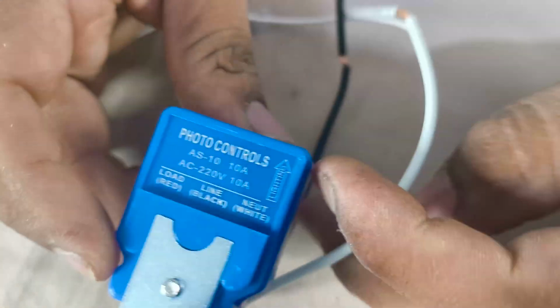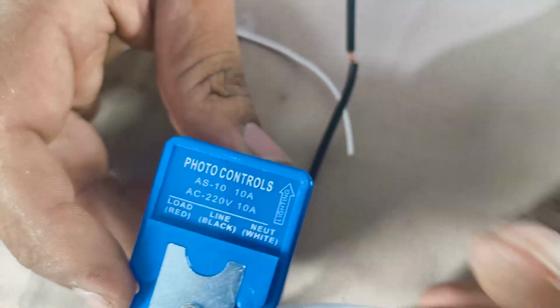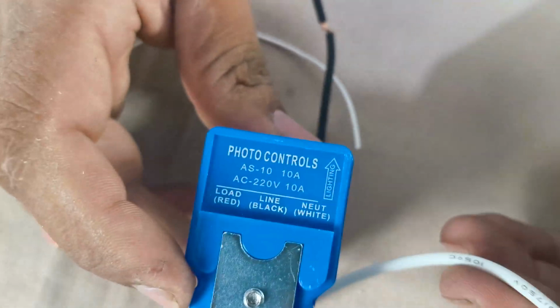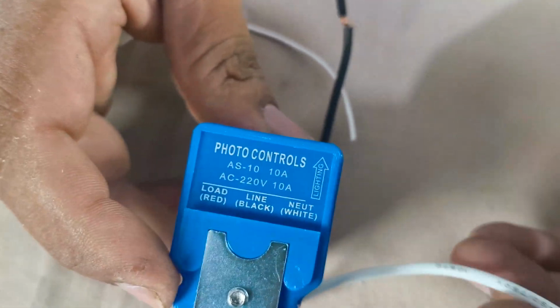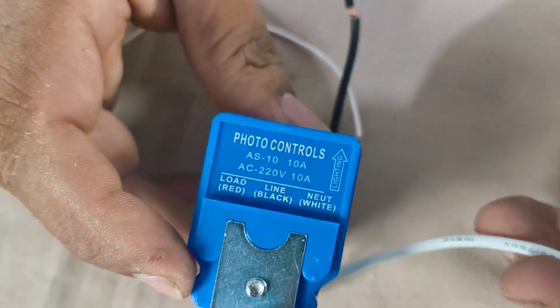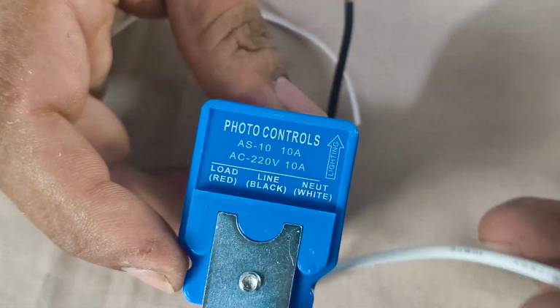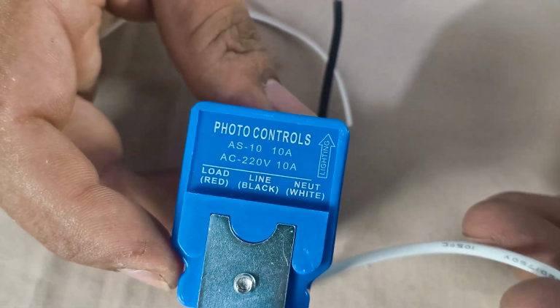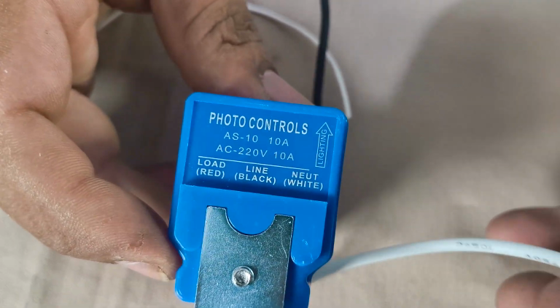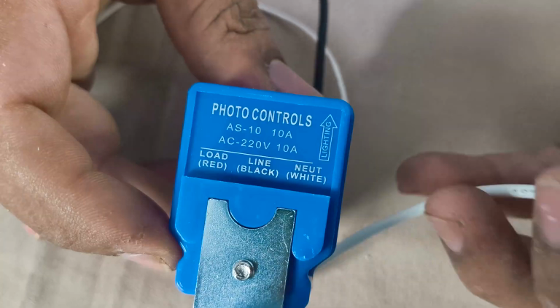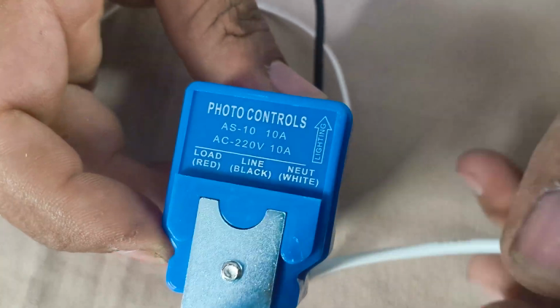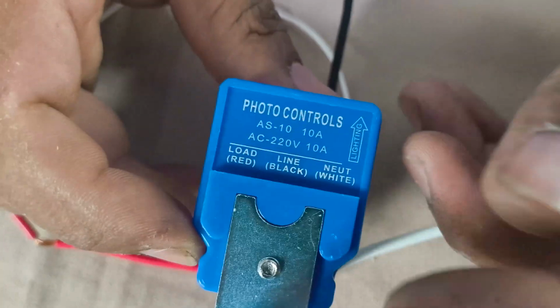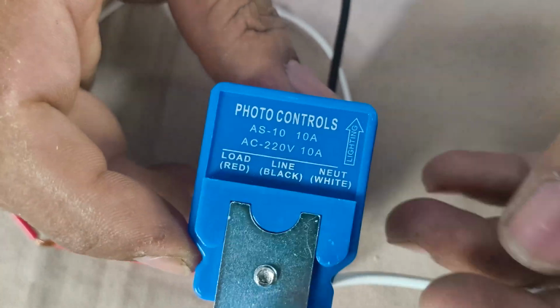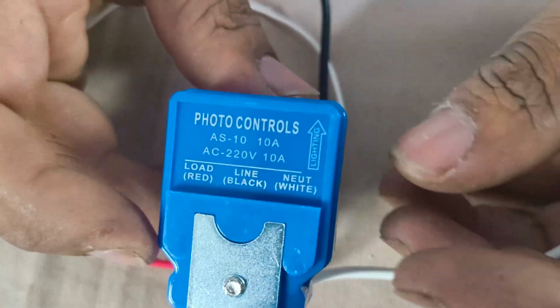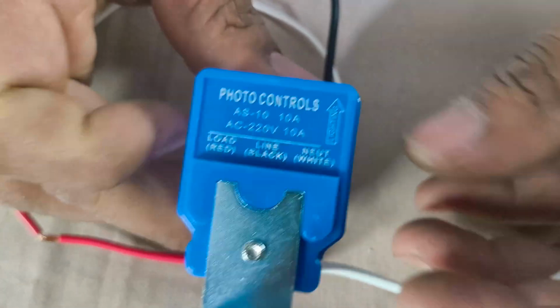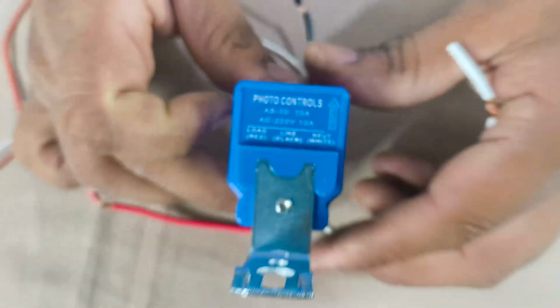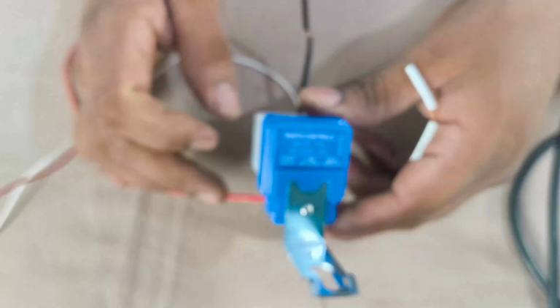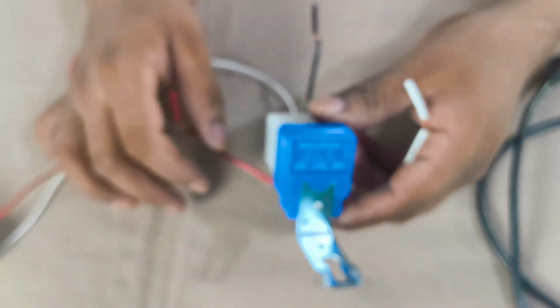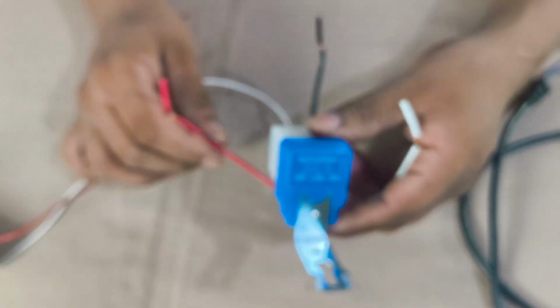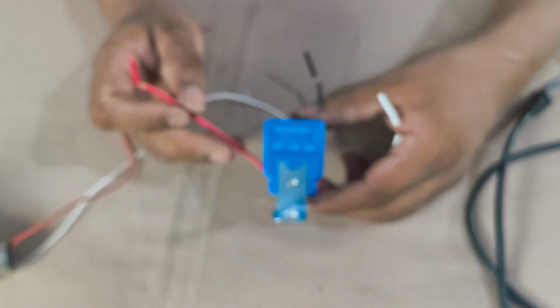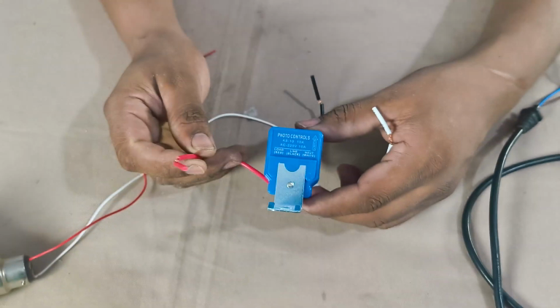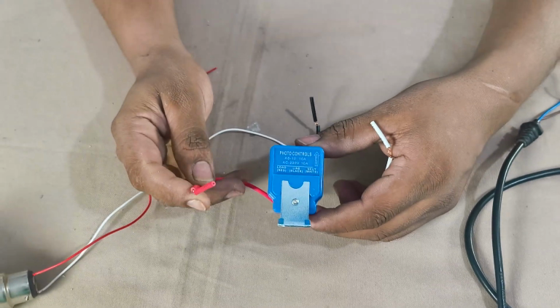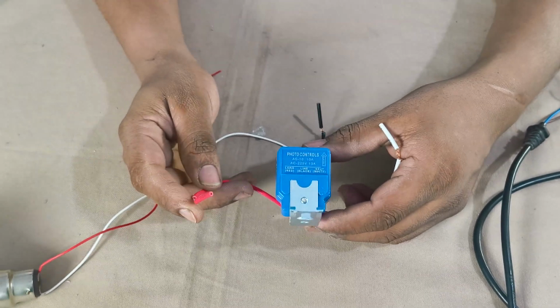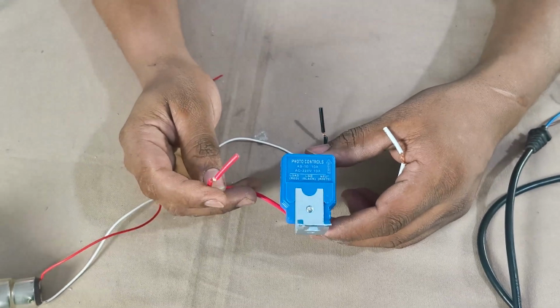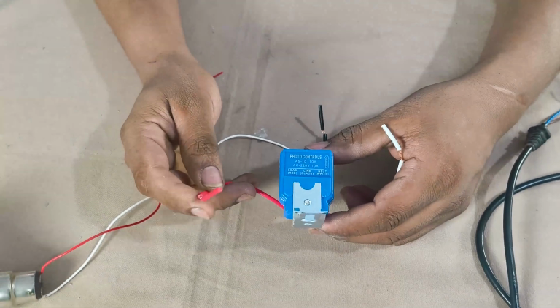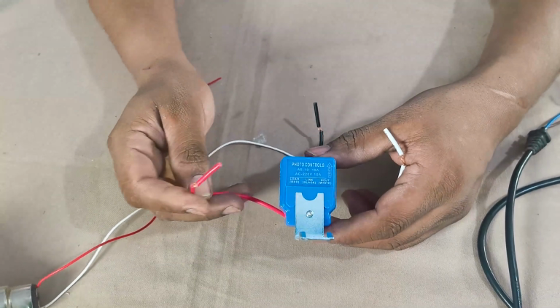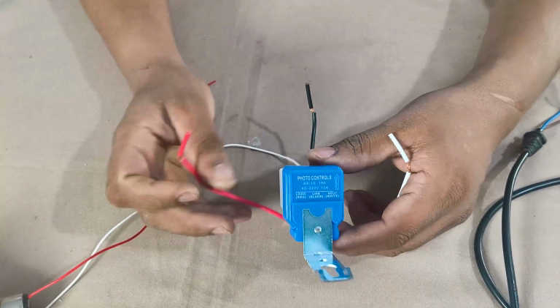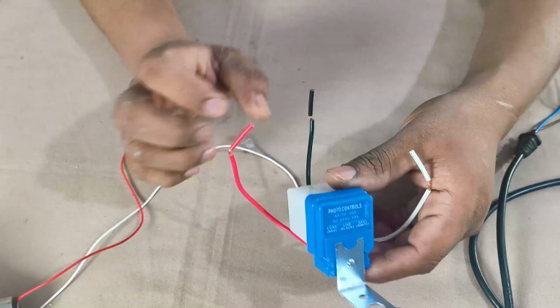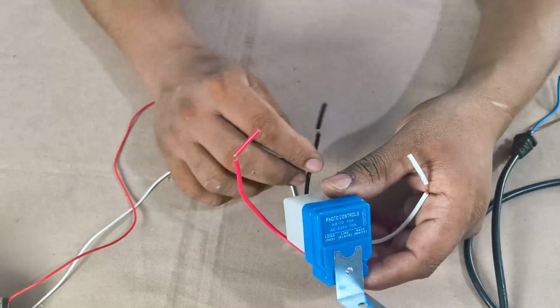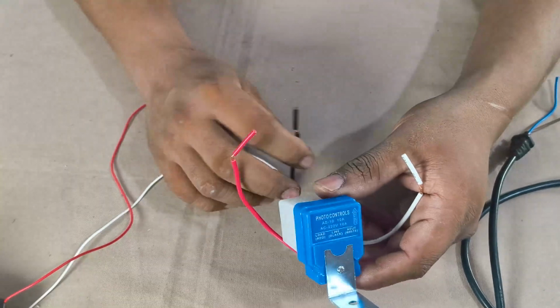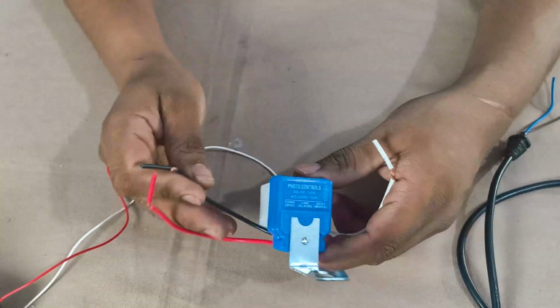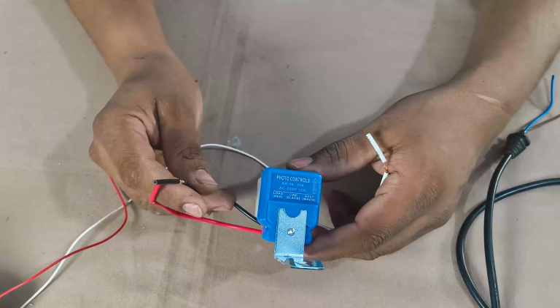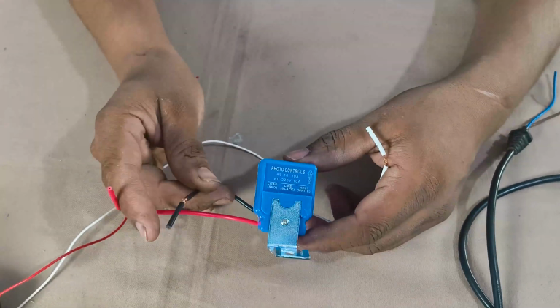On the sensor body, you can see the wiring diagram. The white wire is for neutral, the red wire is for load, and the black wire is for AC input.